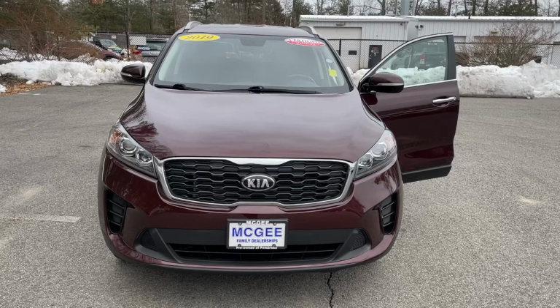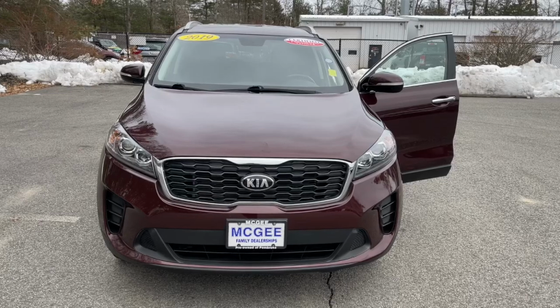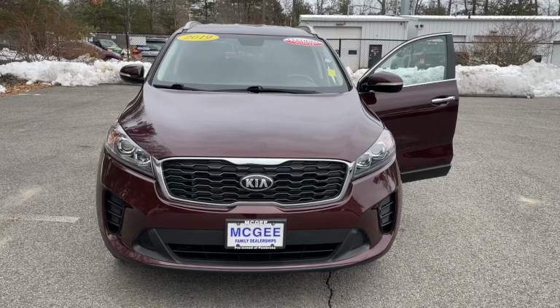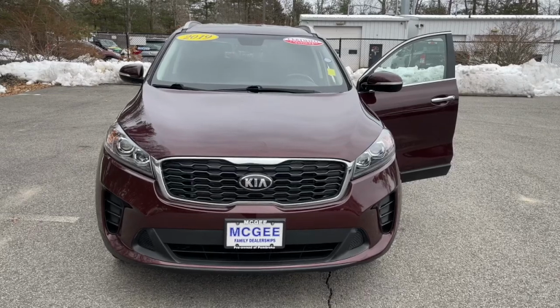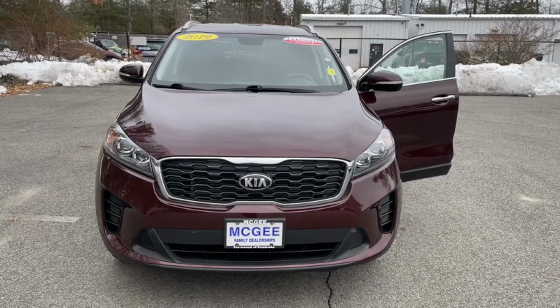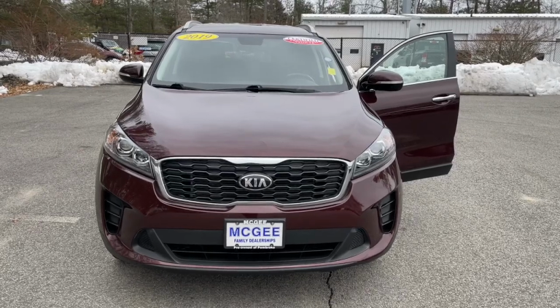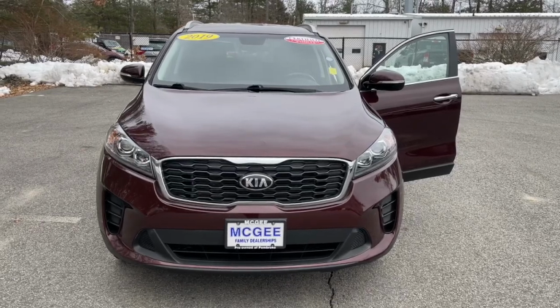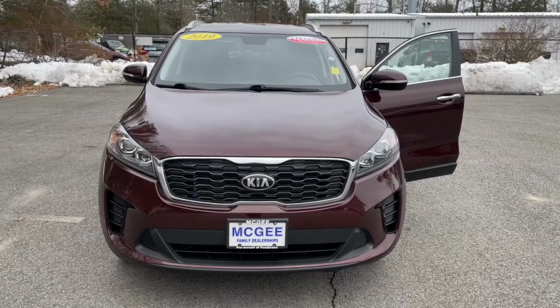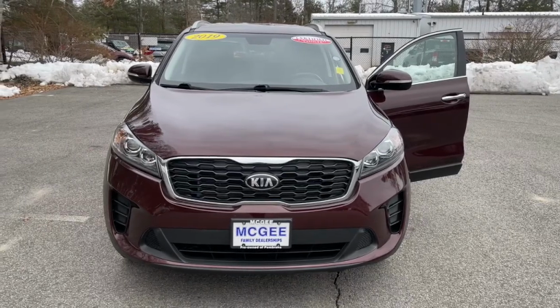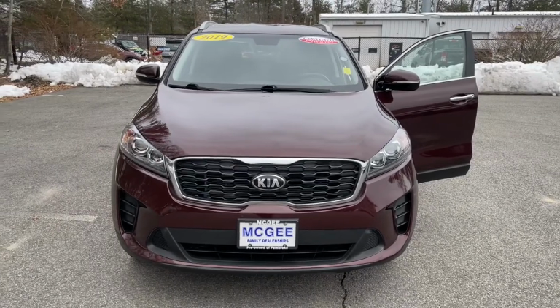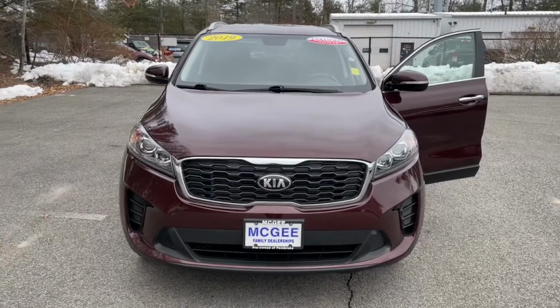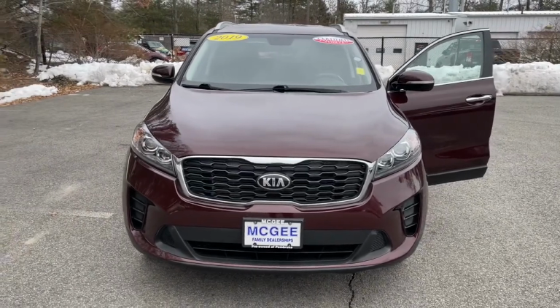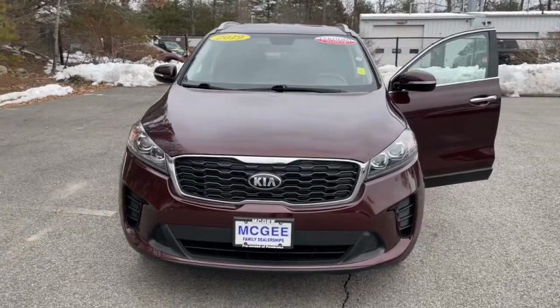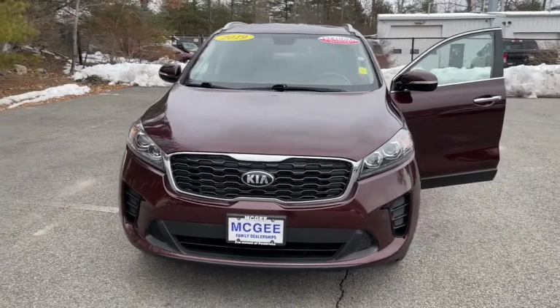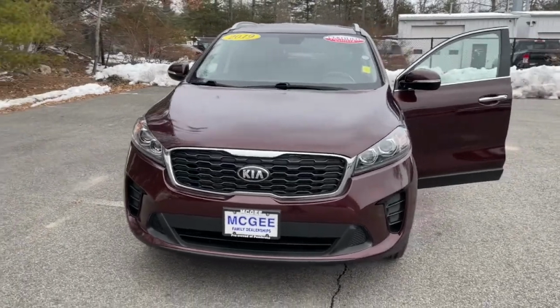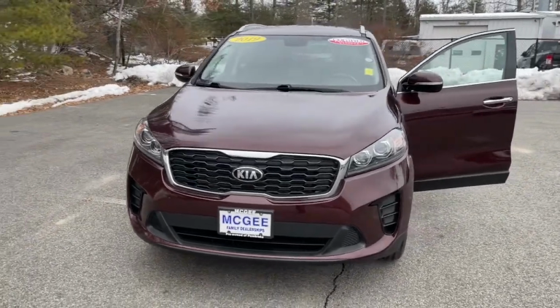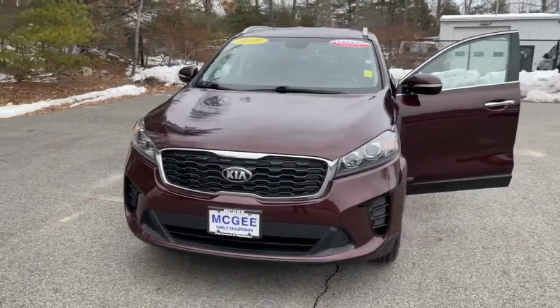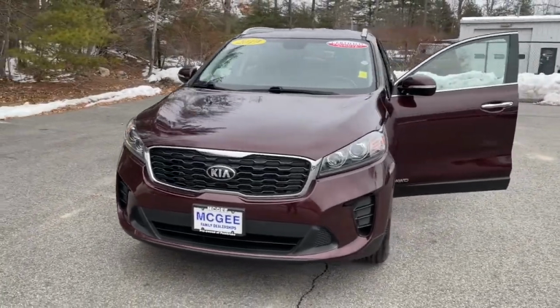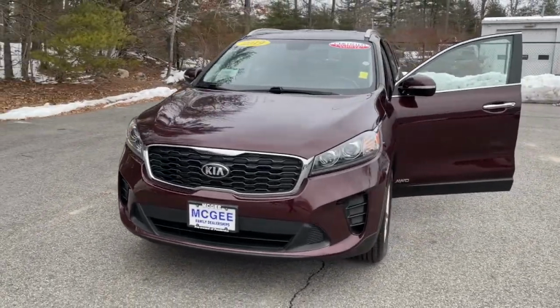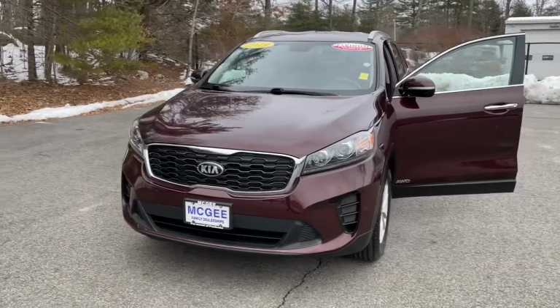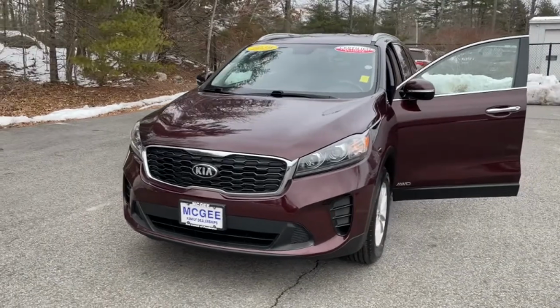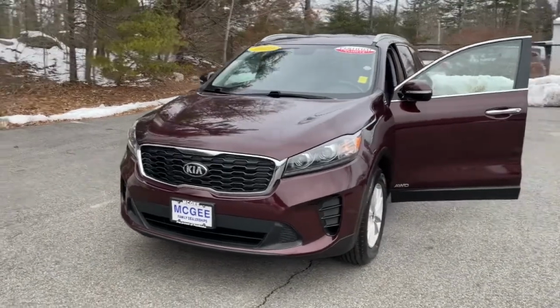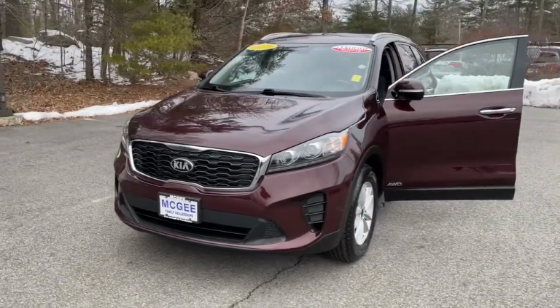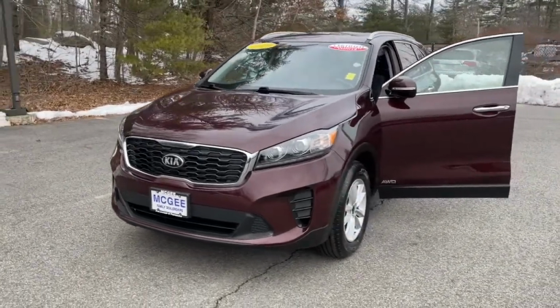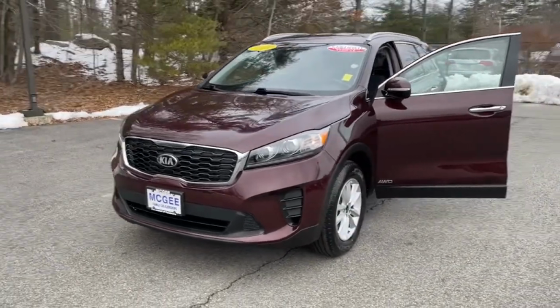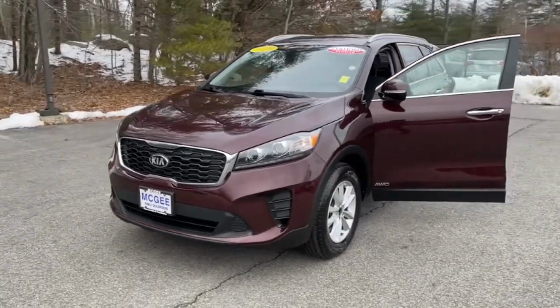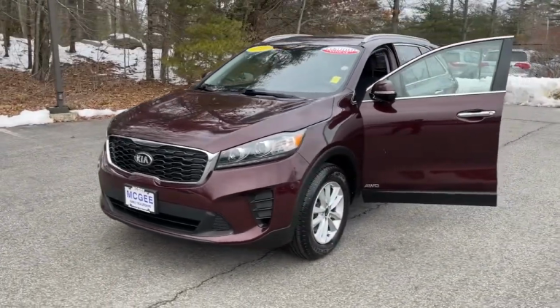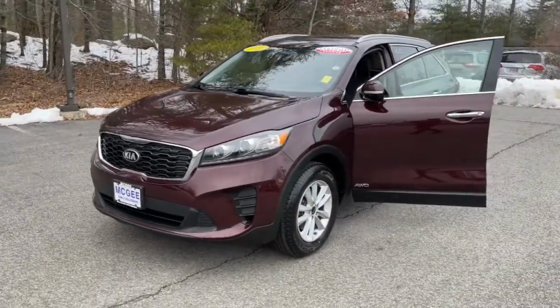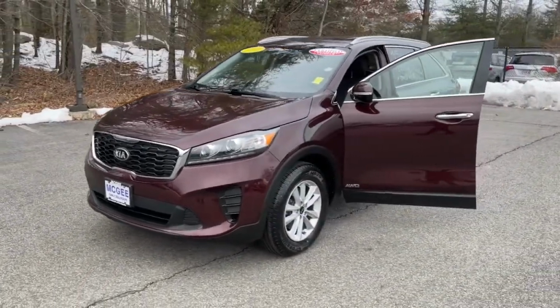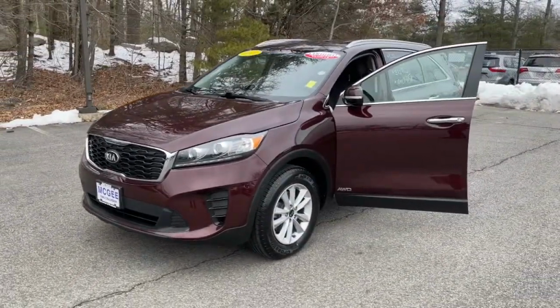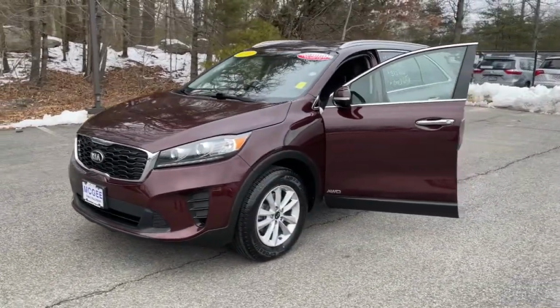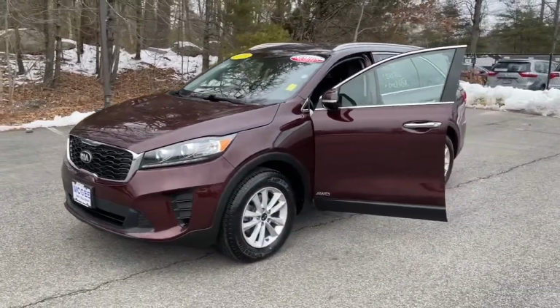Check out this 2019 Kia Sorento. This vehicle still has fewer than 70,000 miles on the clock, so it won't last long.